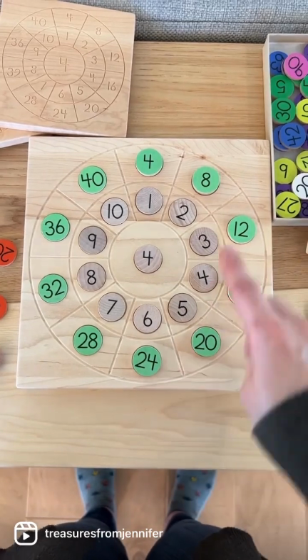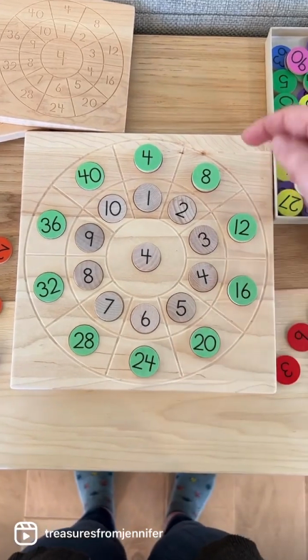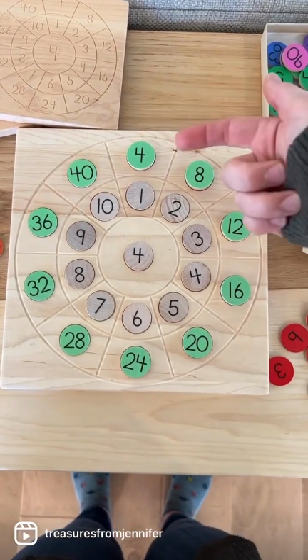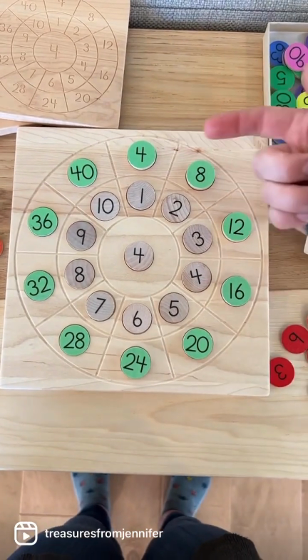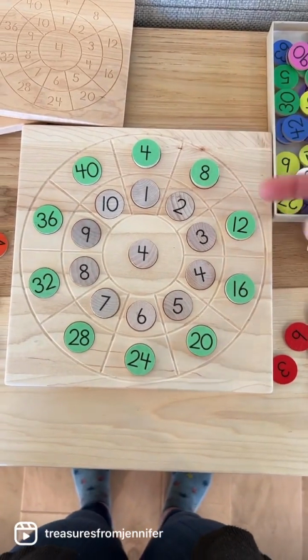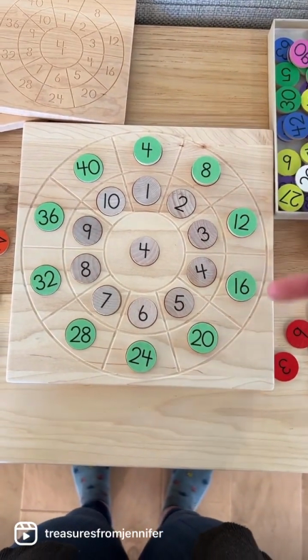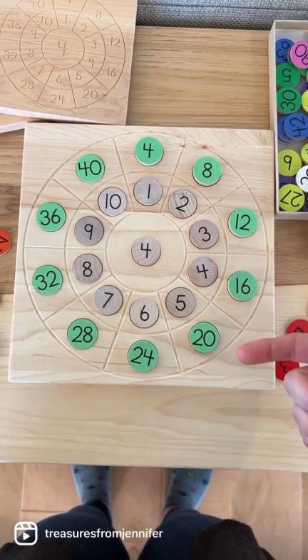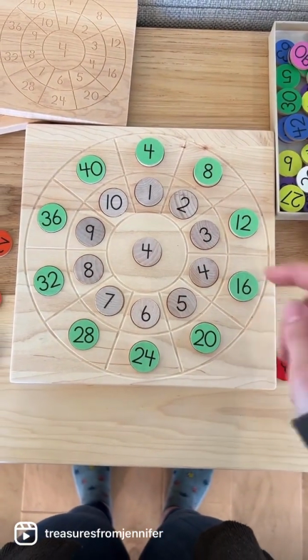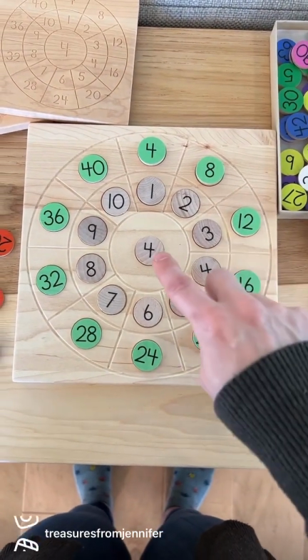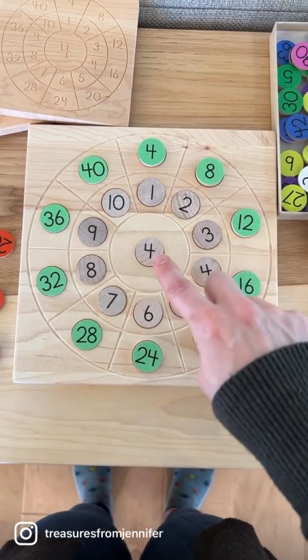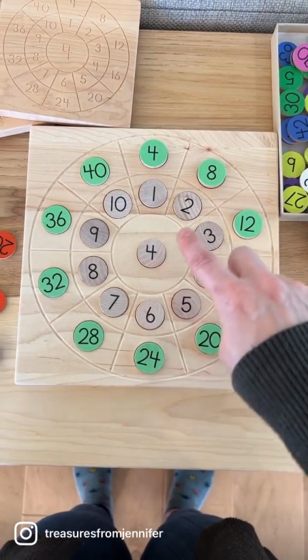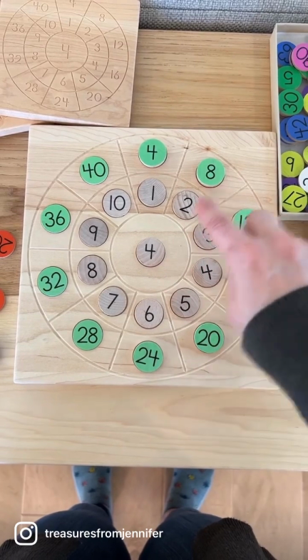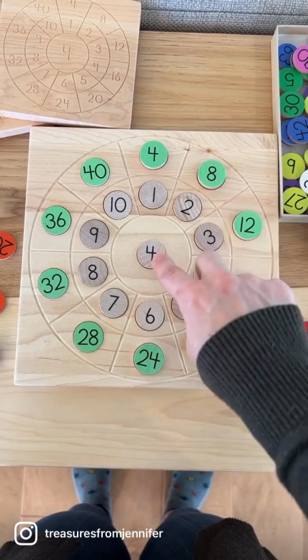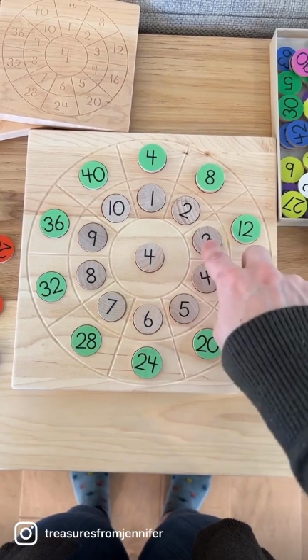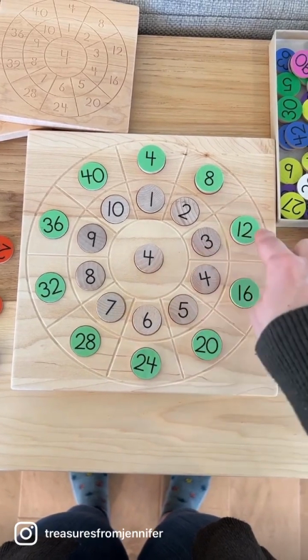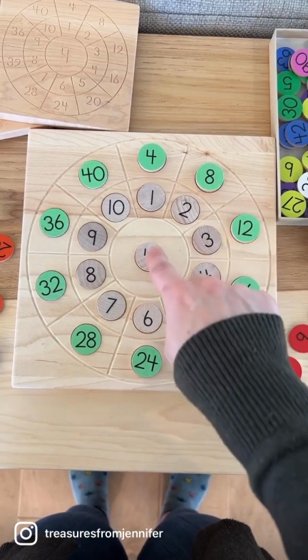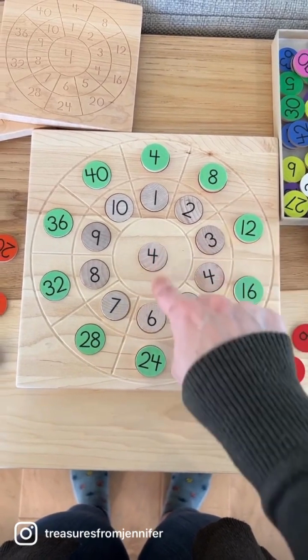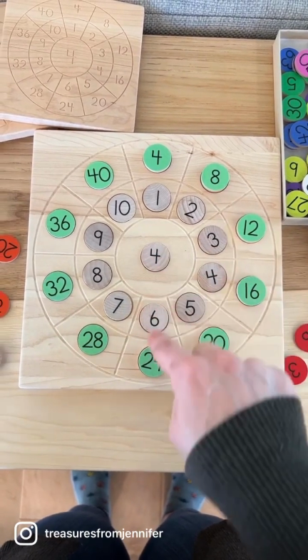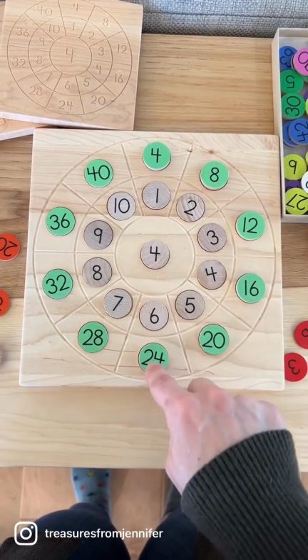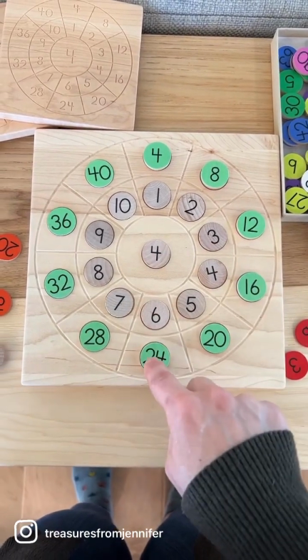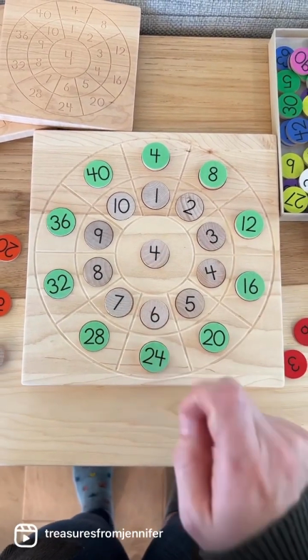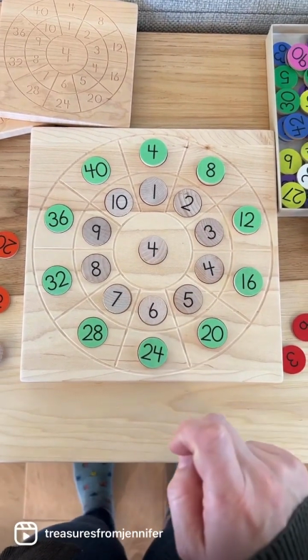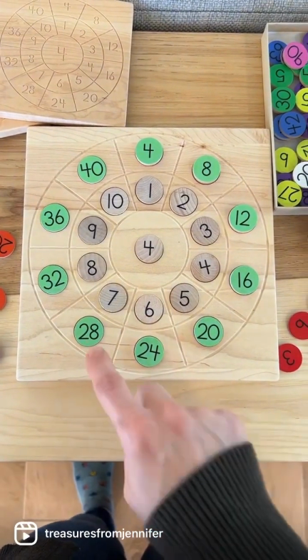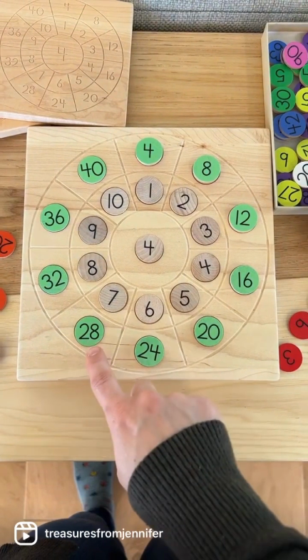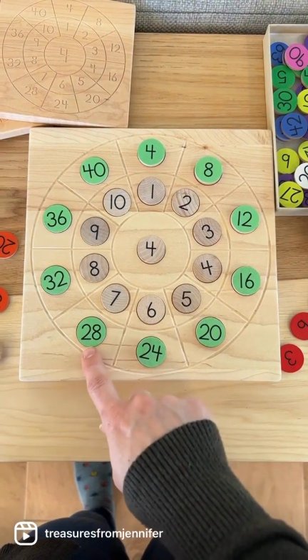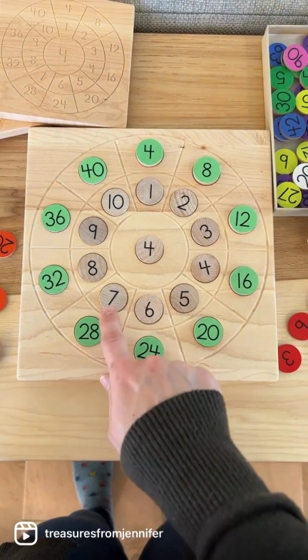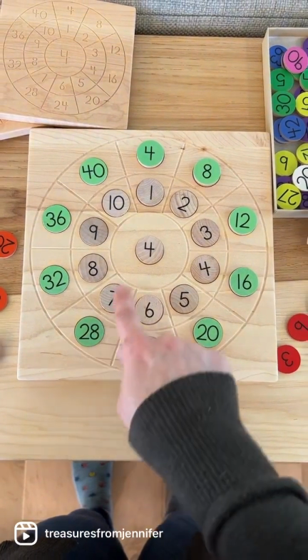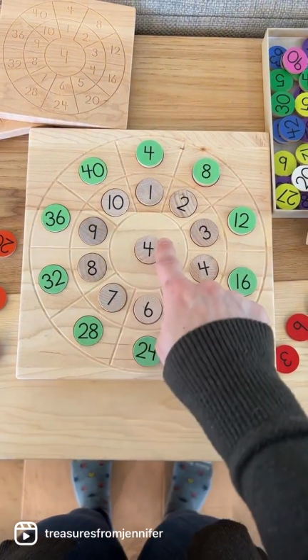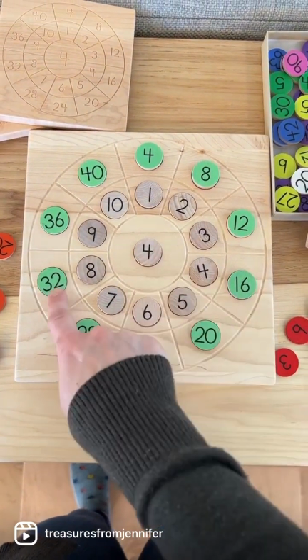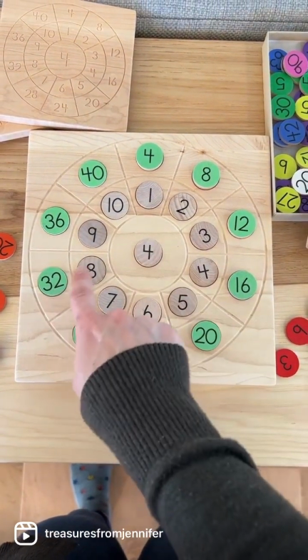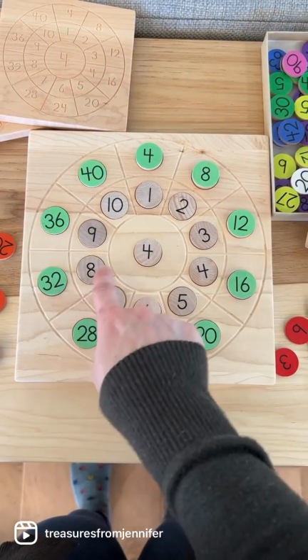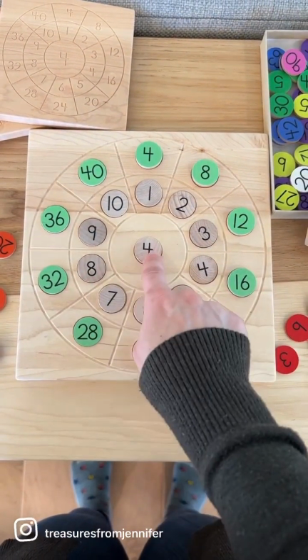The child is then counting four, eight, twelve, sixteen. But it's multiplication when you move outward — four times three is twelve, four times six is twenty-four. It's division when you move inward: twenty-eight divided by seven is four, thirty-two divided by eight is four.